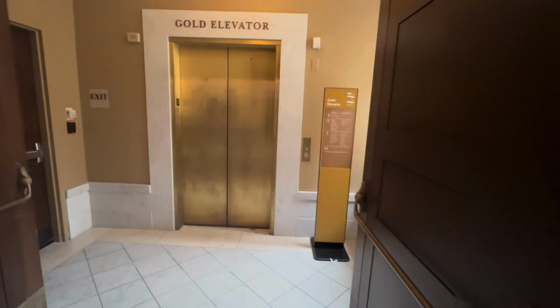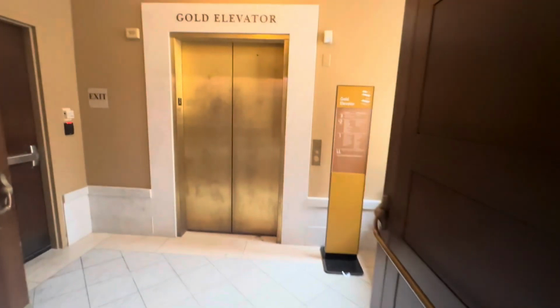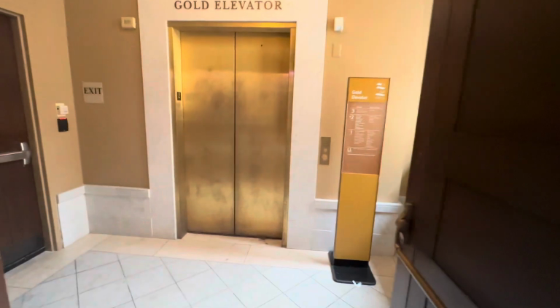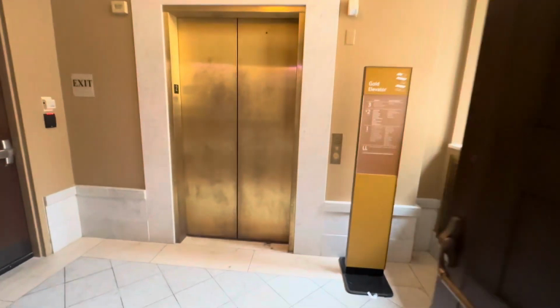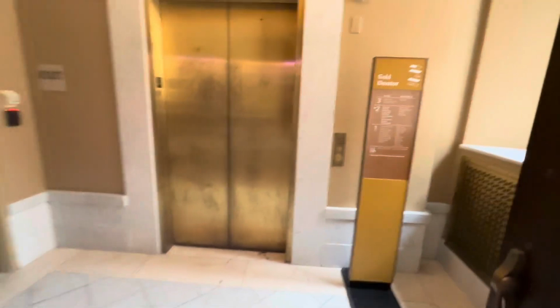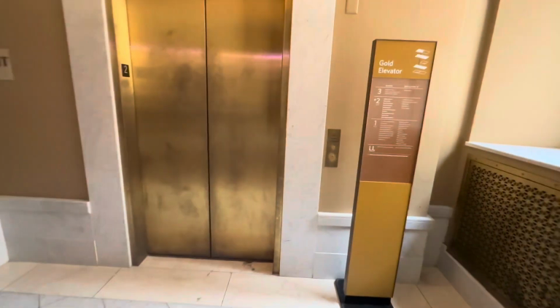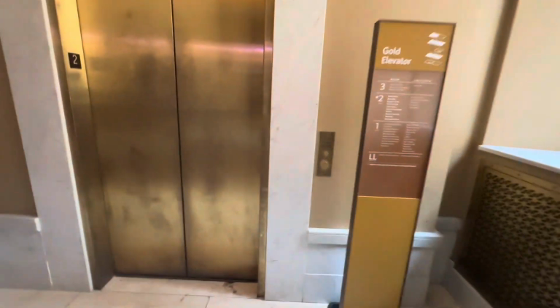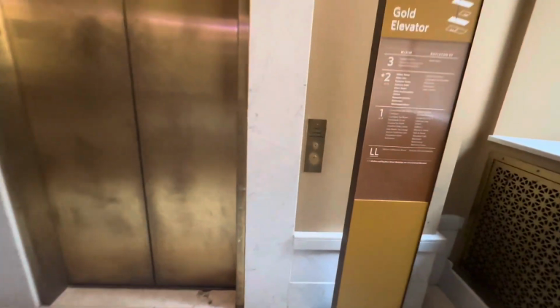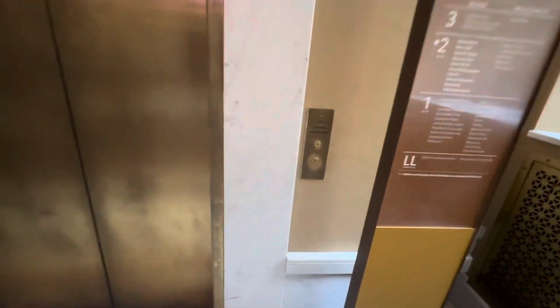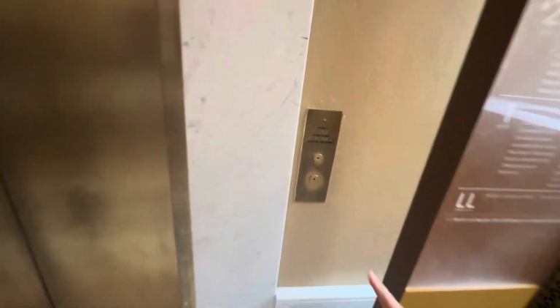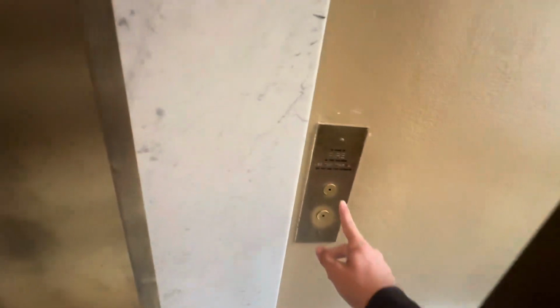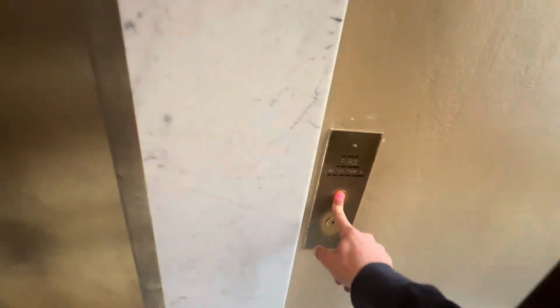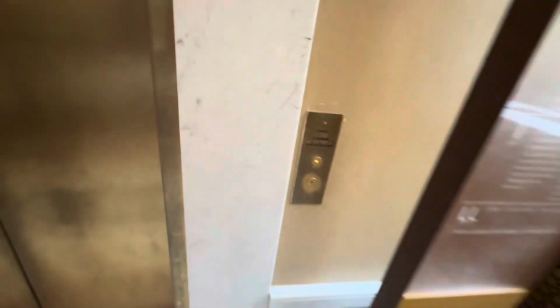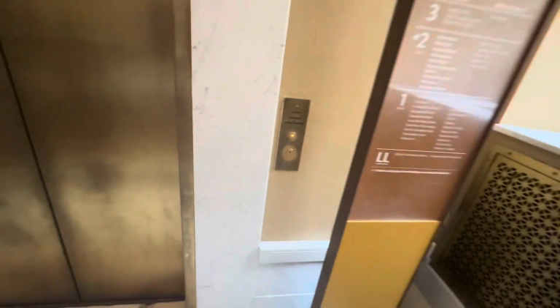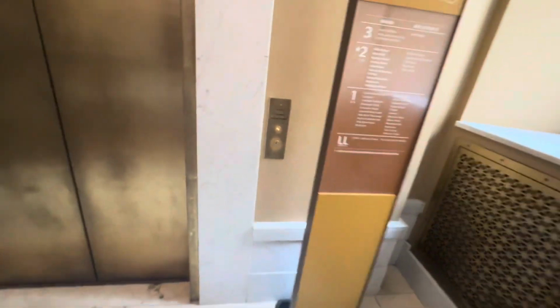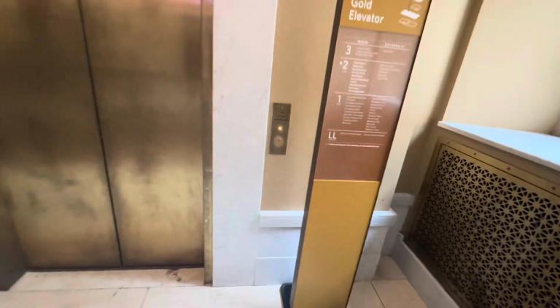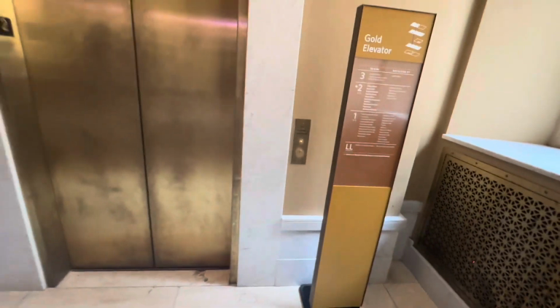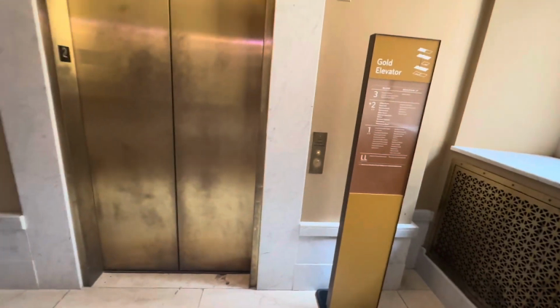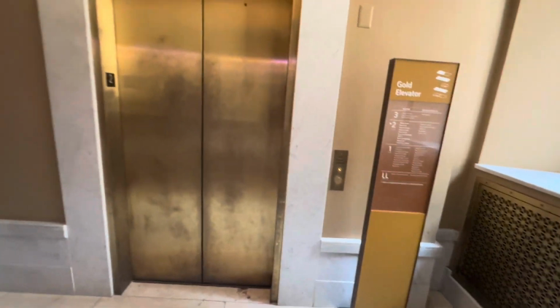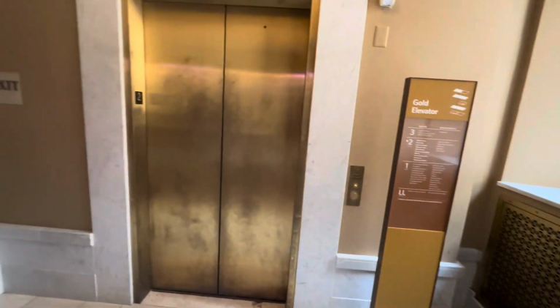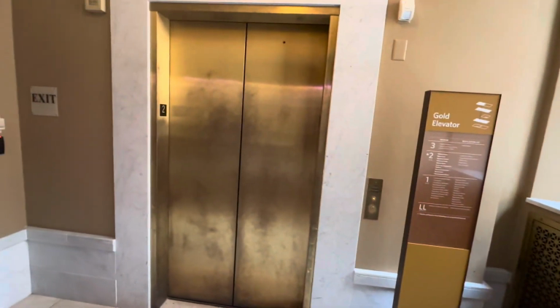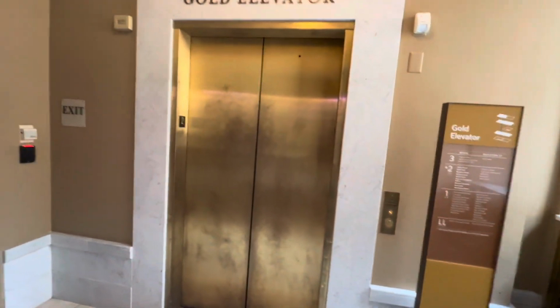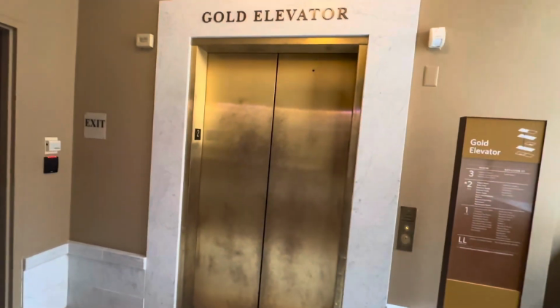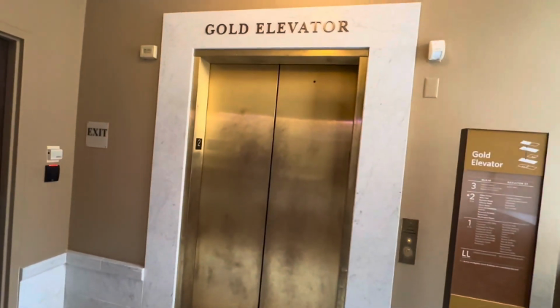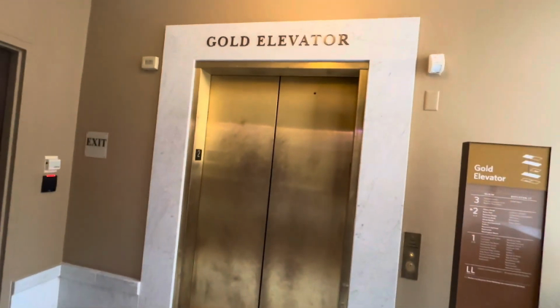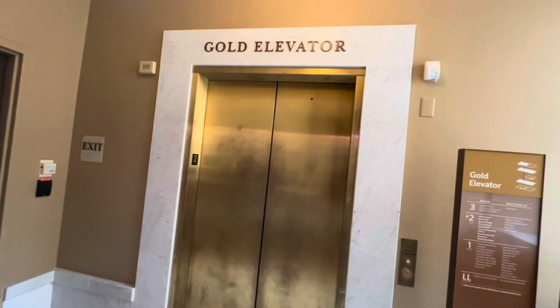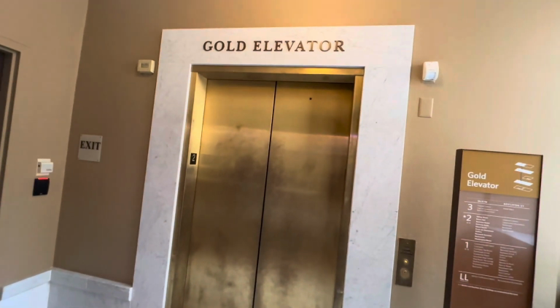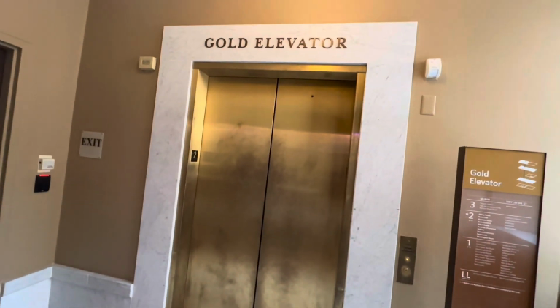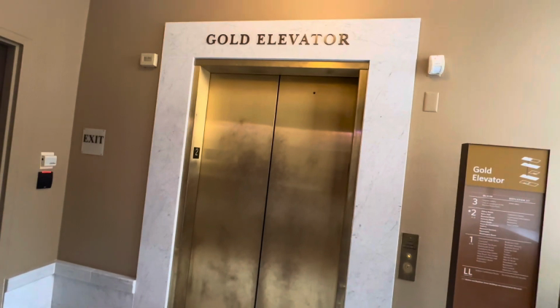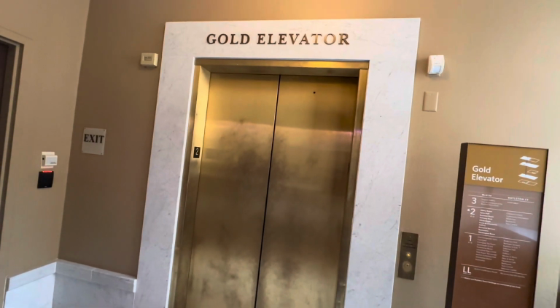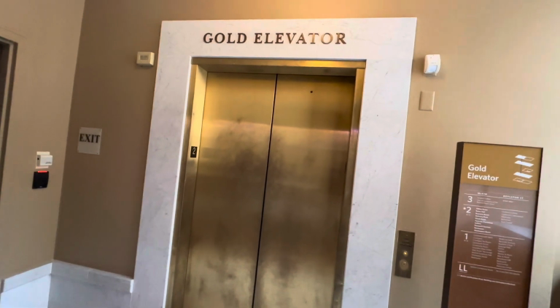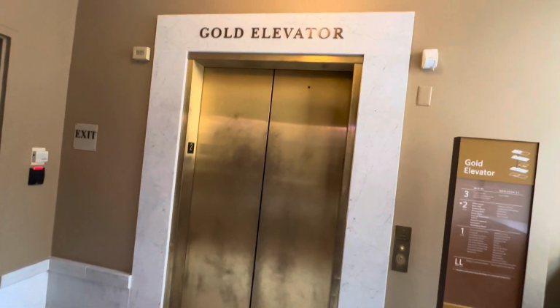This is the Gold Elevator here at the Boston Public Library in Boston. Sadly, the Dartmouth Elevator is out of order, but we could still ride the Gold Elevator.